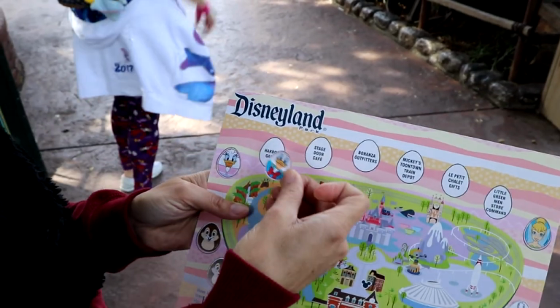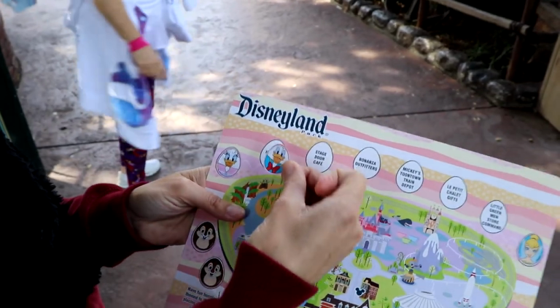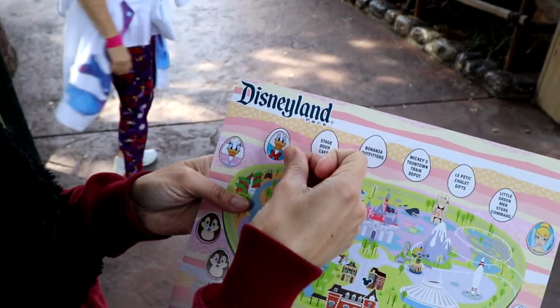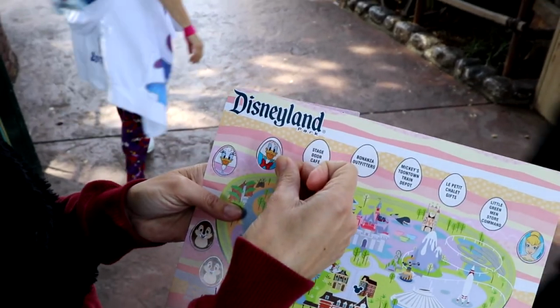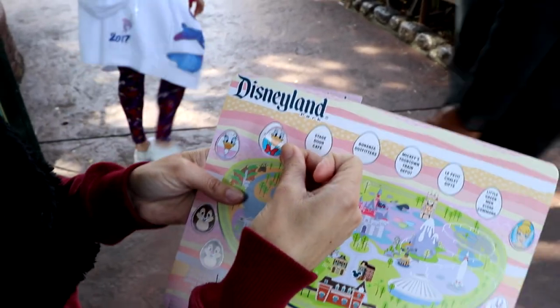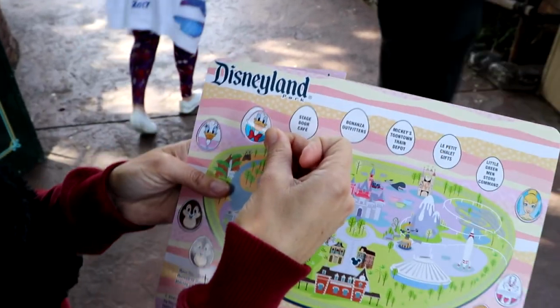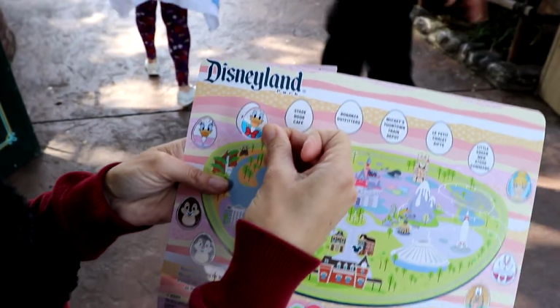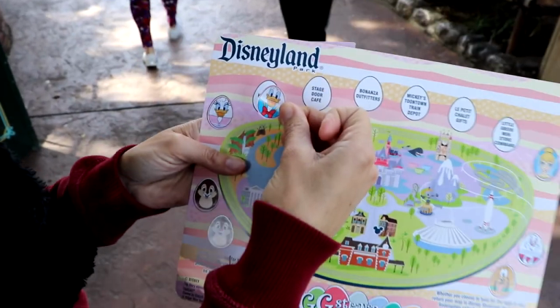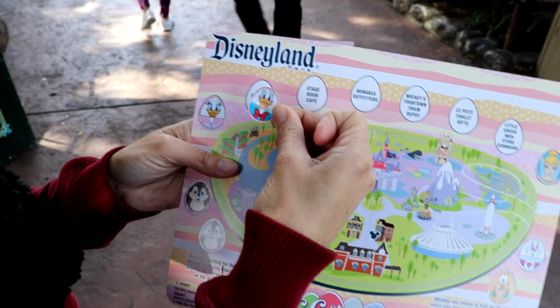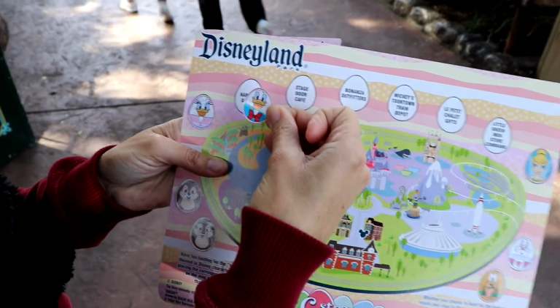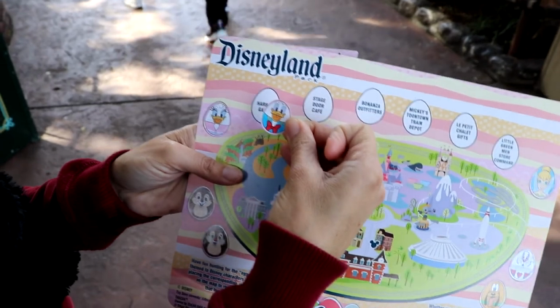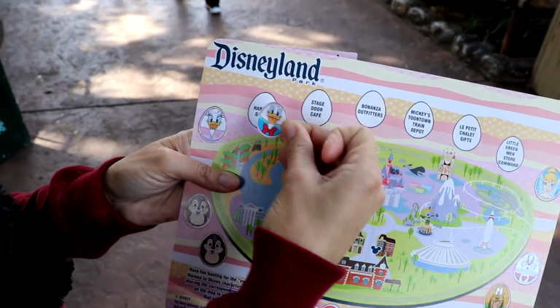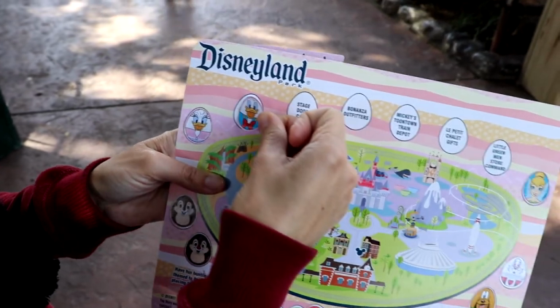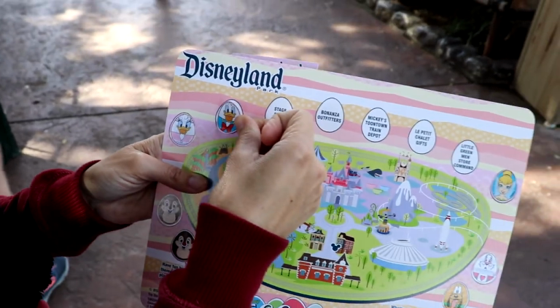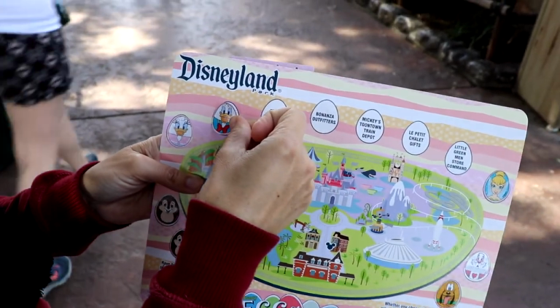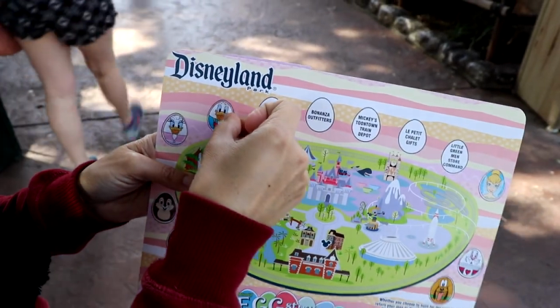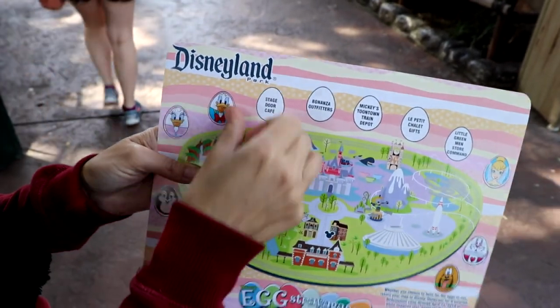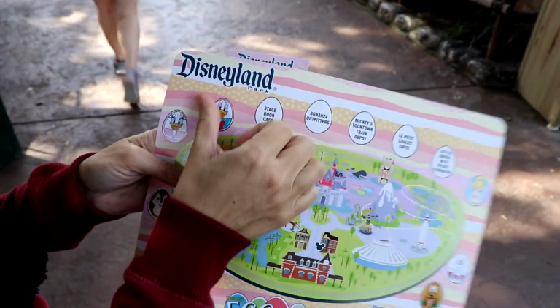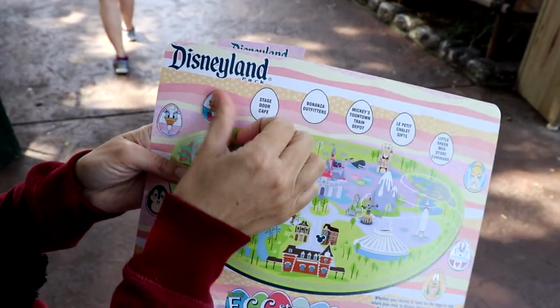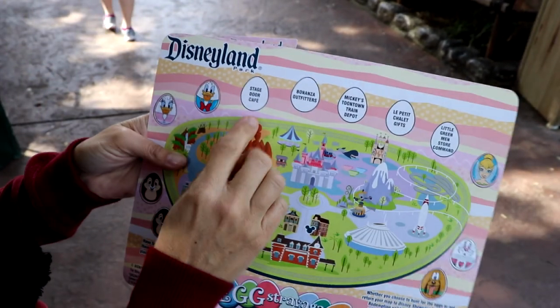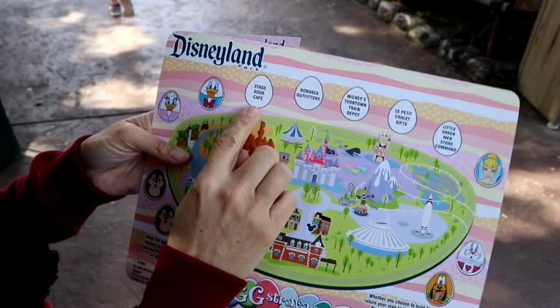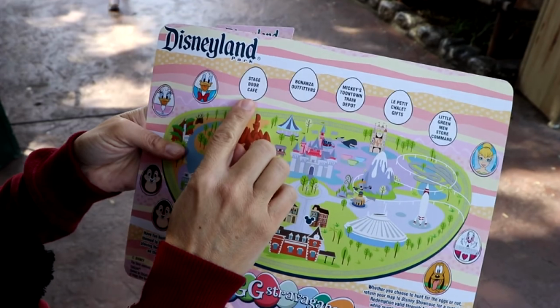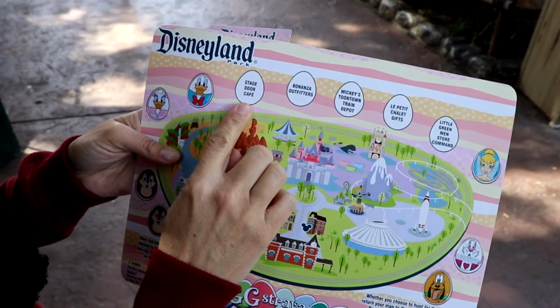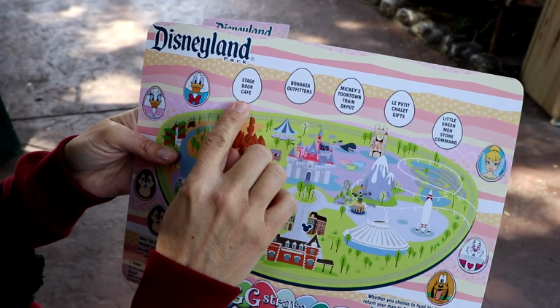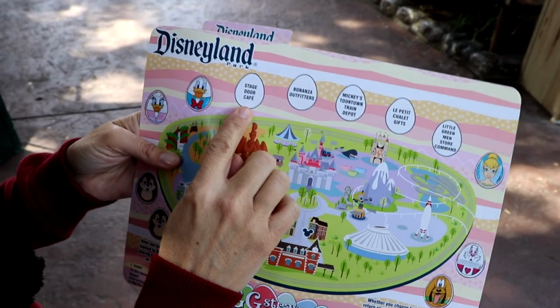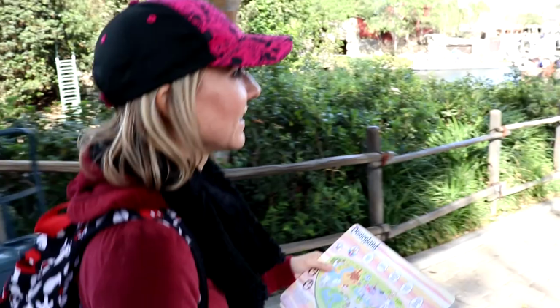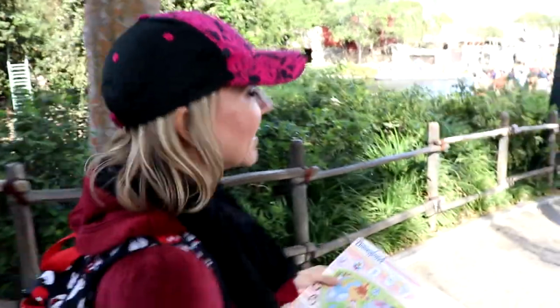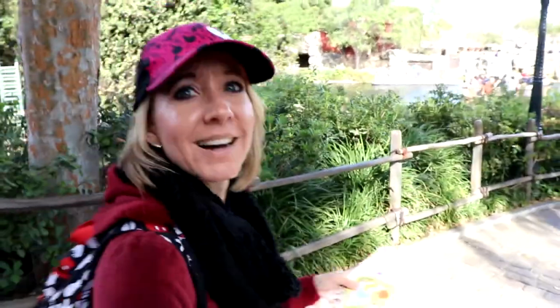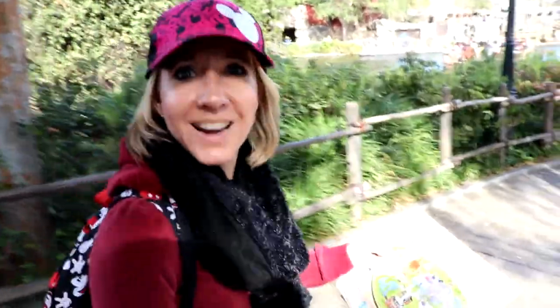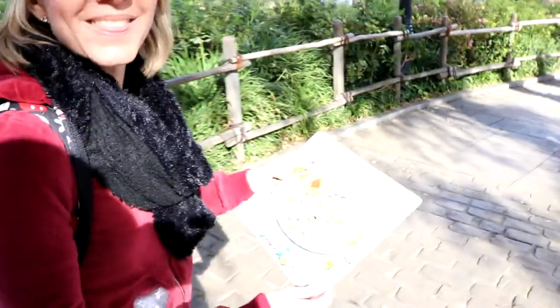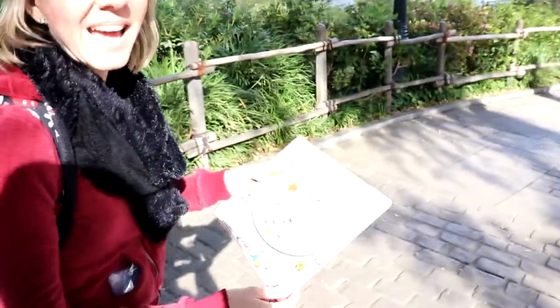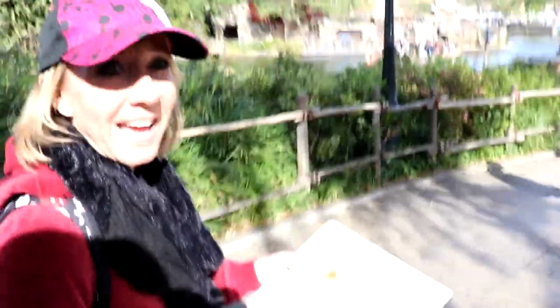Donald on Frontierland. Alright, Donald next to Daisy. The next one is Stage Door Cafe. There are really a lot of people doing this Easter egg hunt.